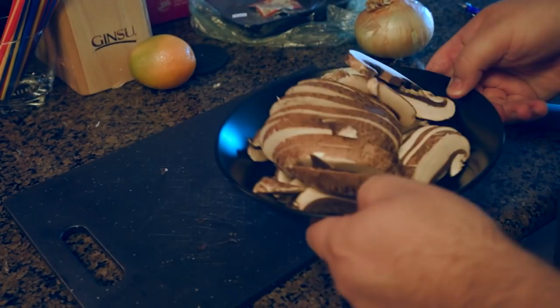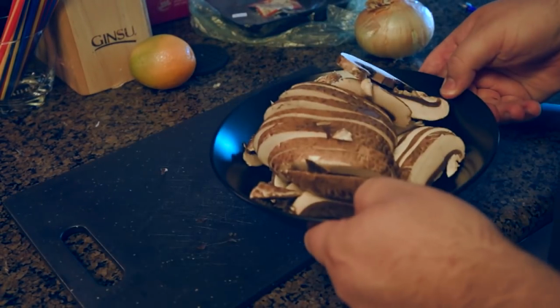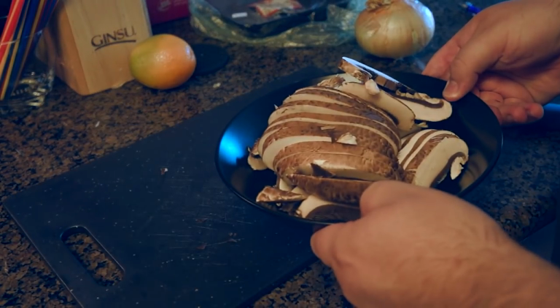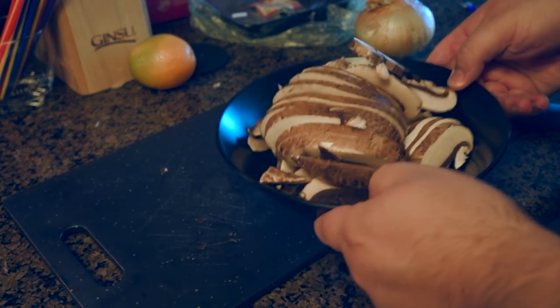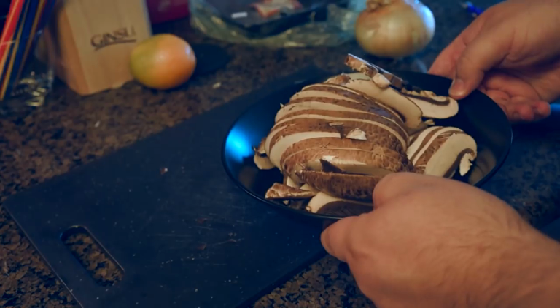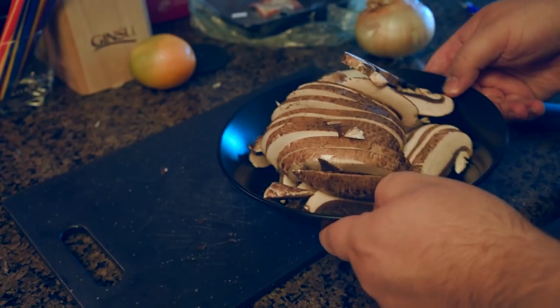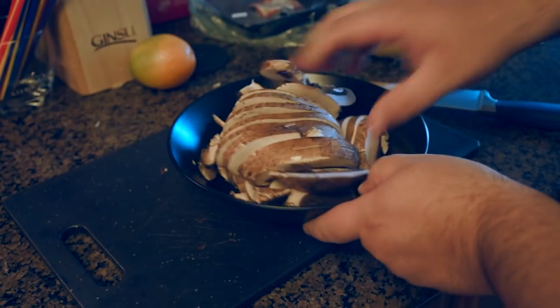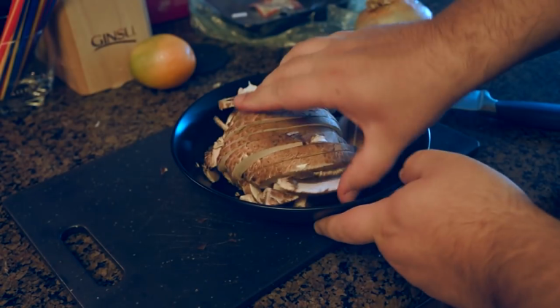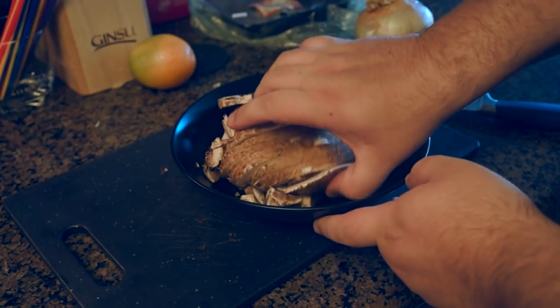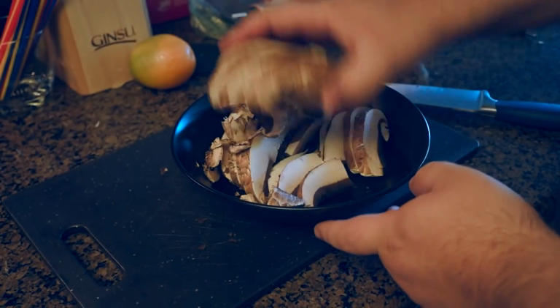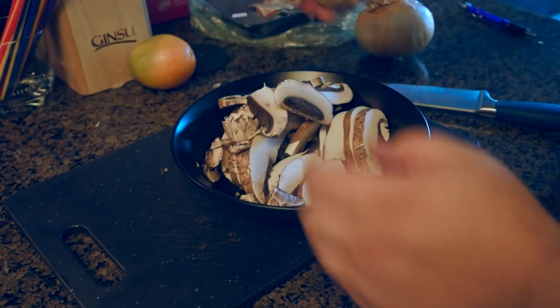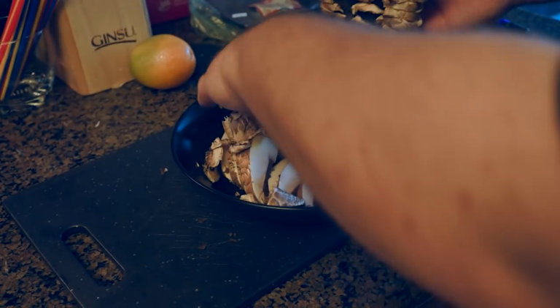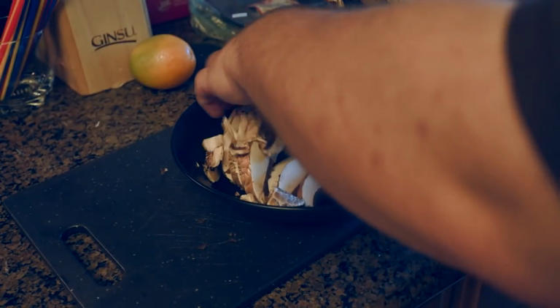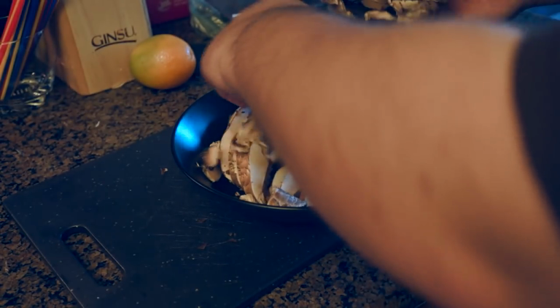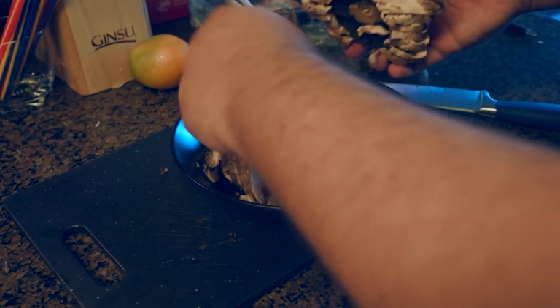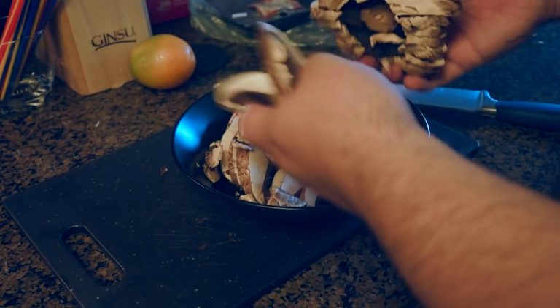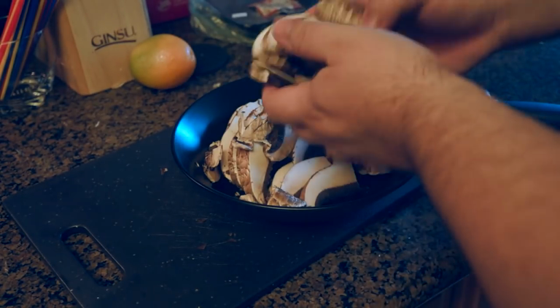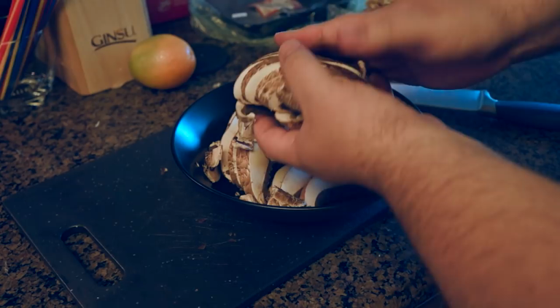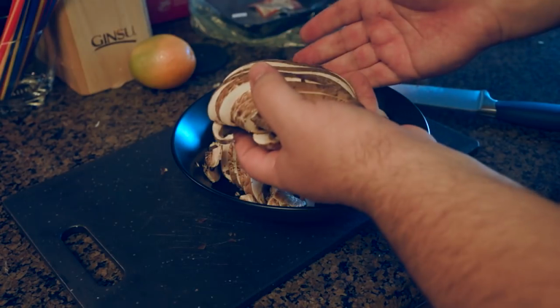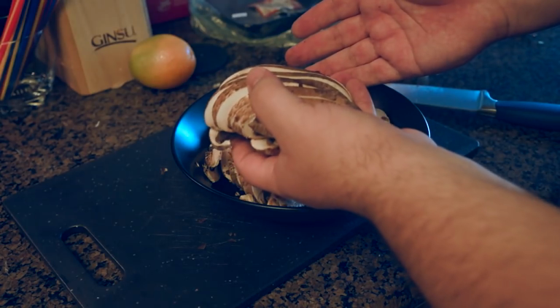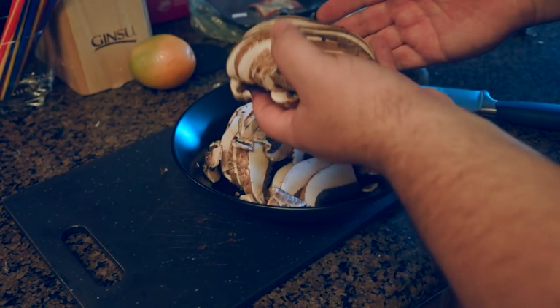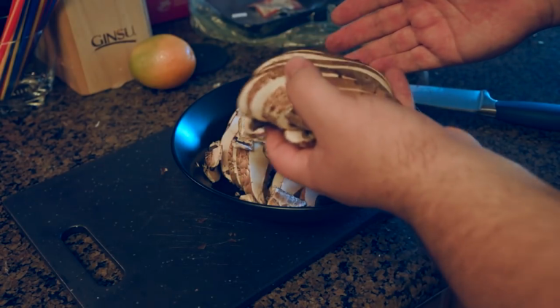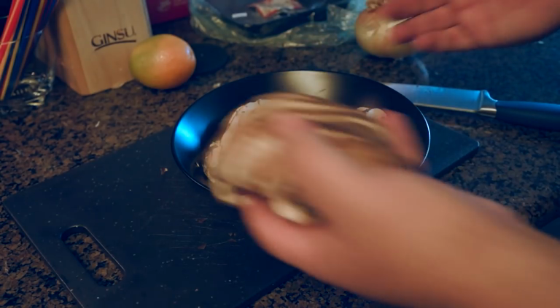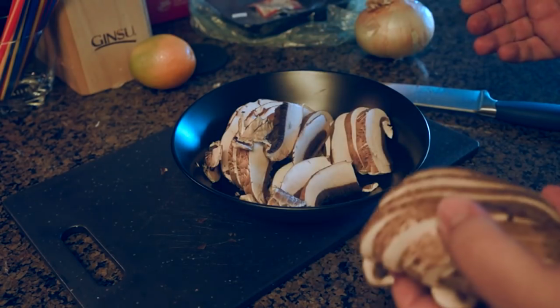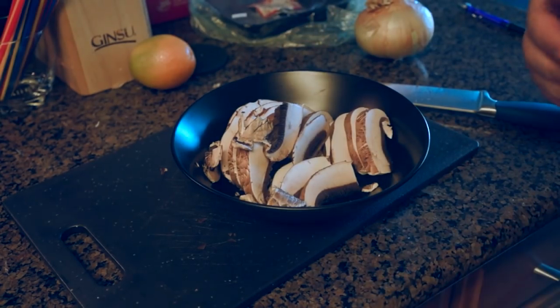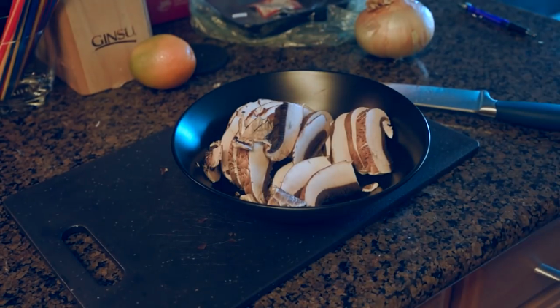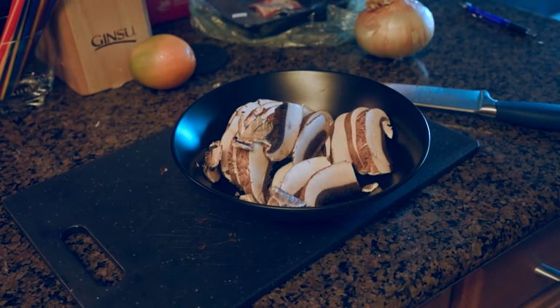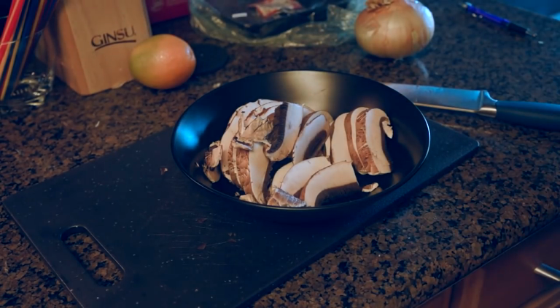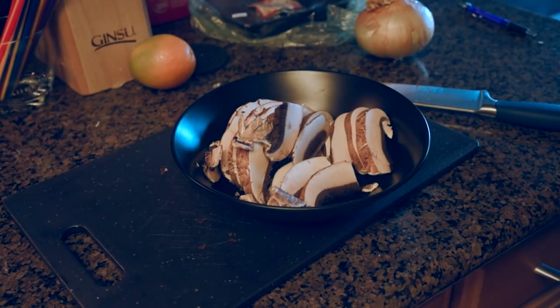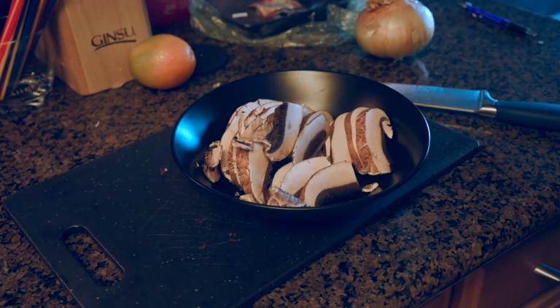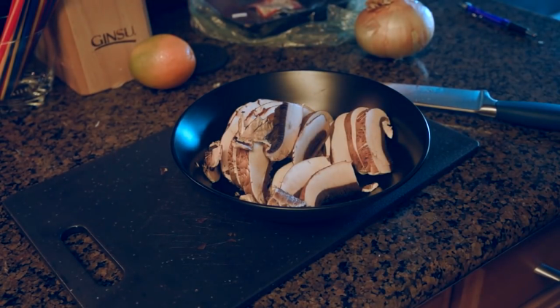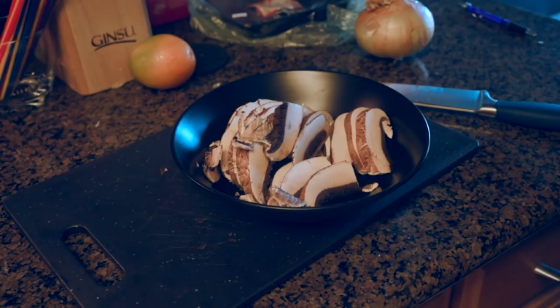This is a lot of mushroom. I think I'm going to save this one and use it with another meal. Oh my God, would you shut up?